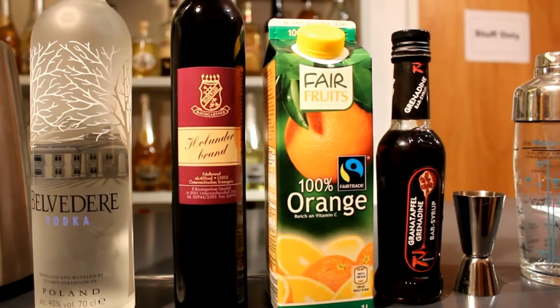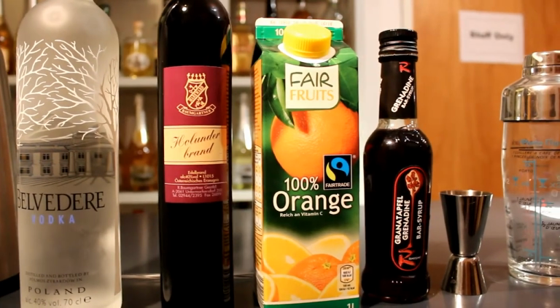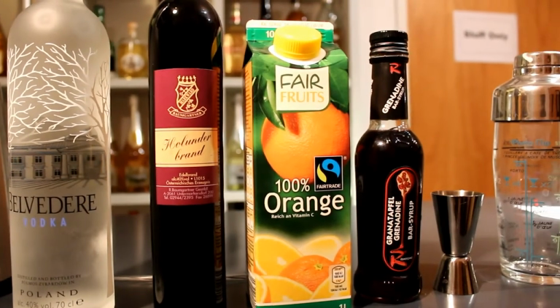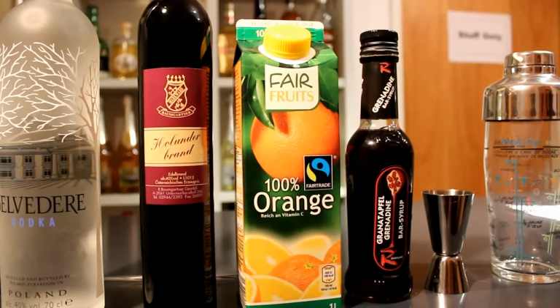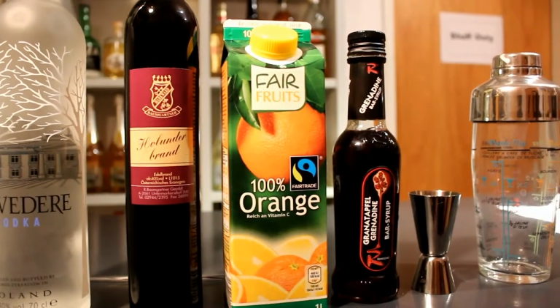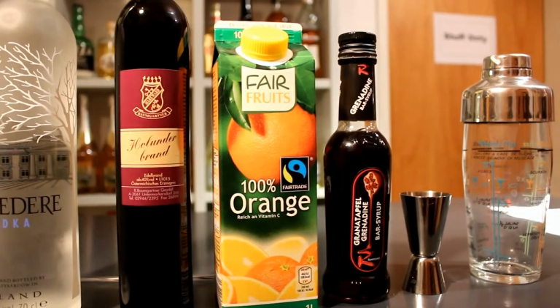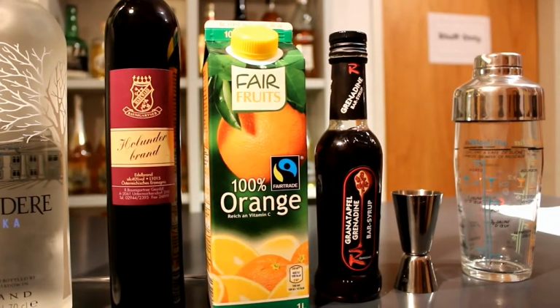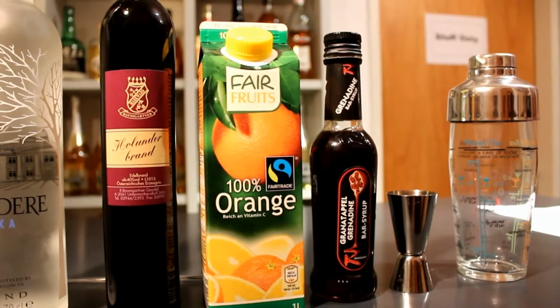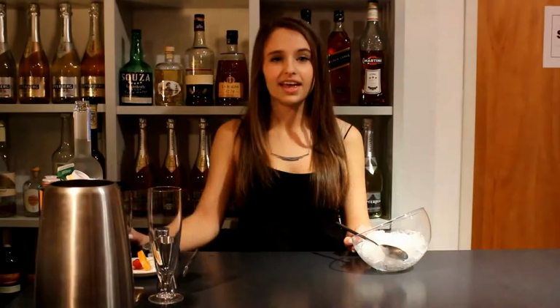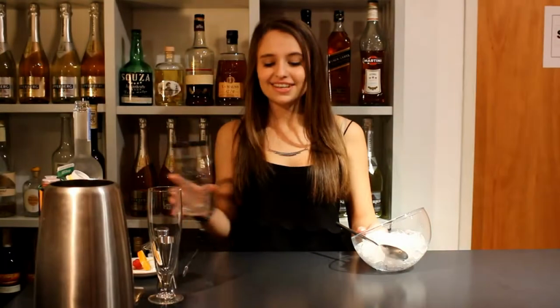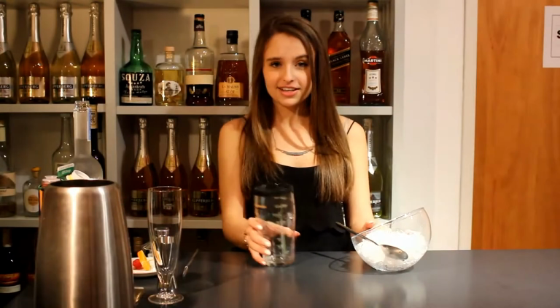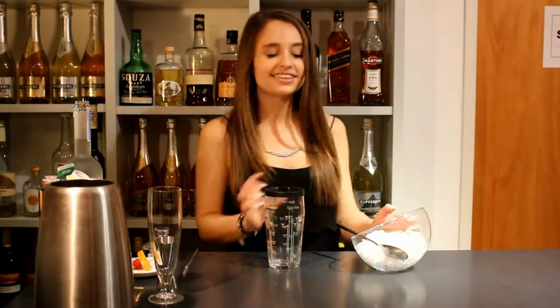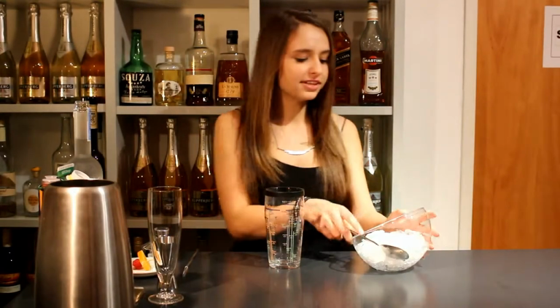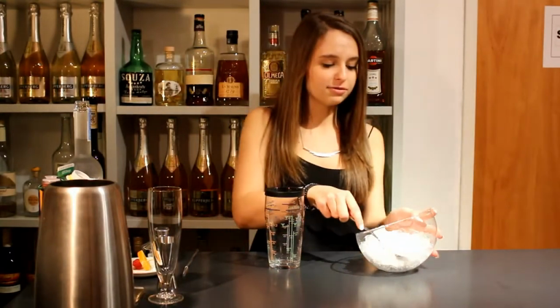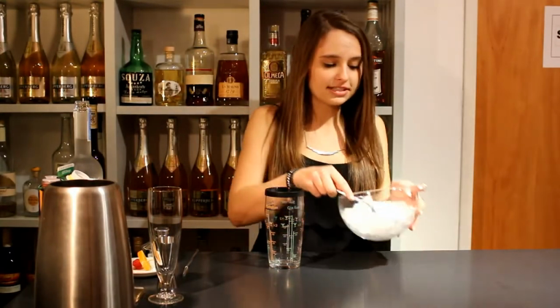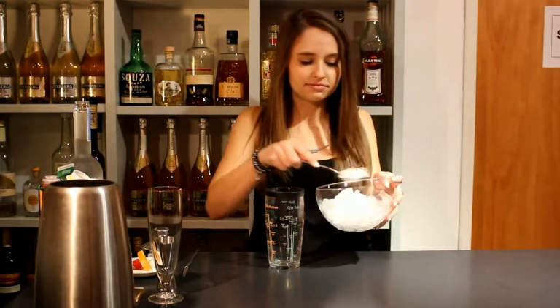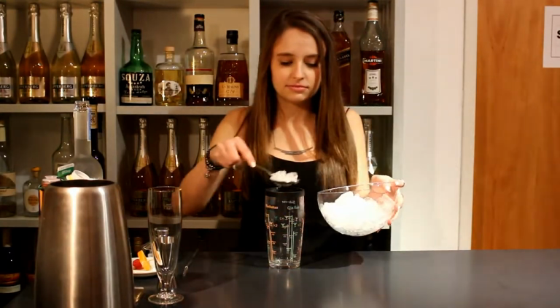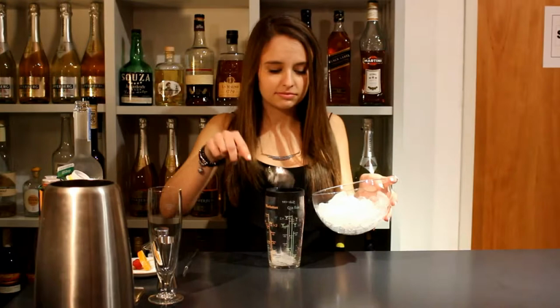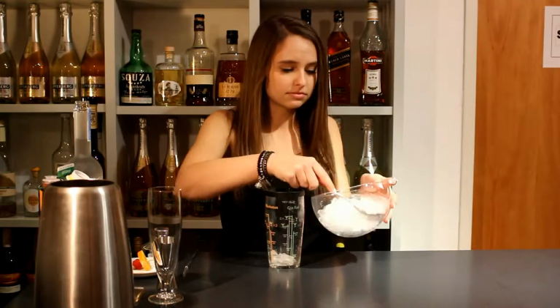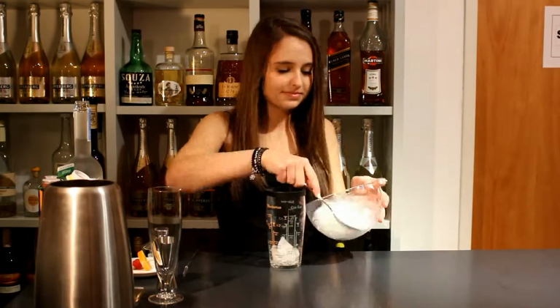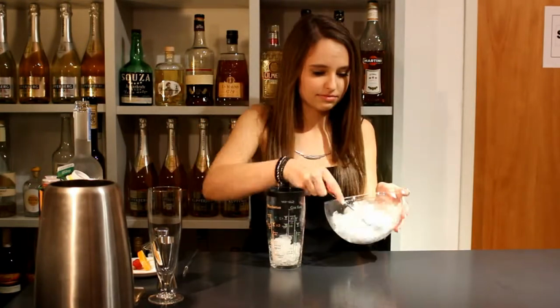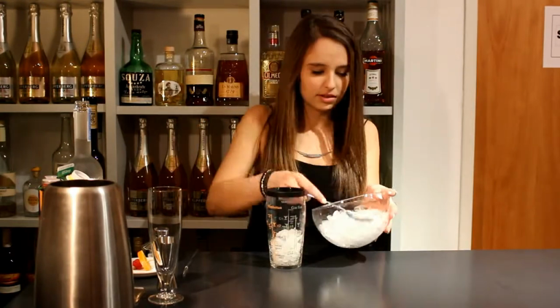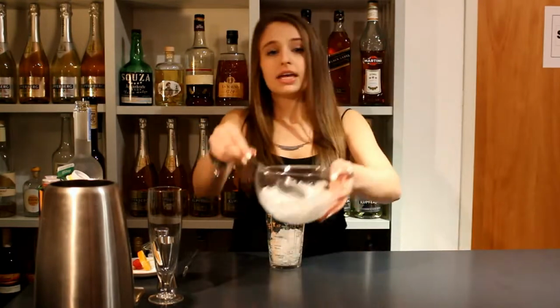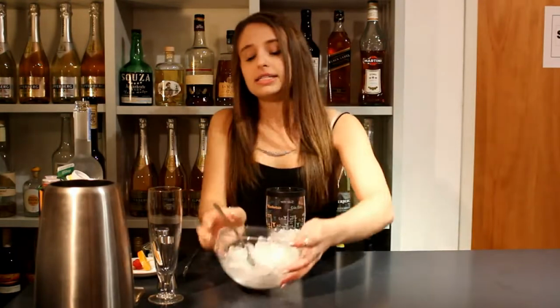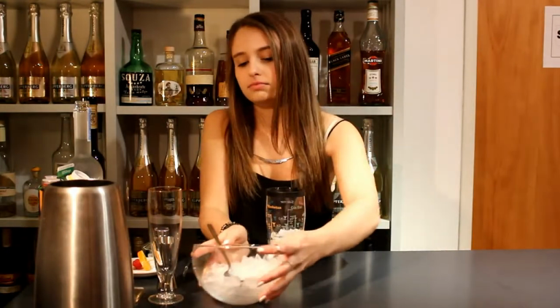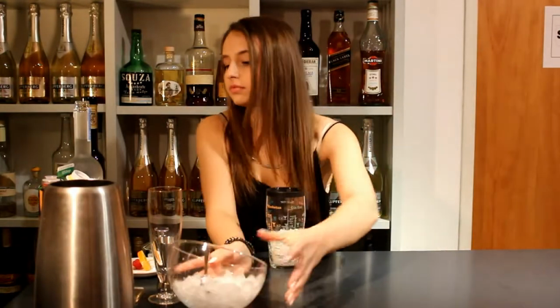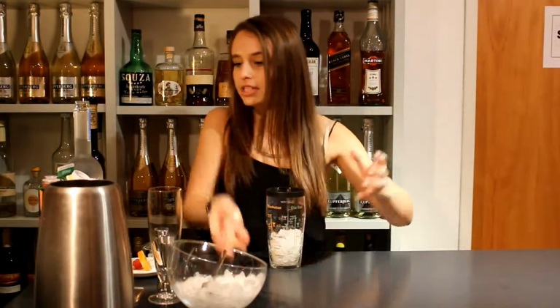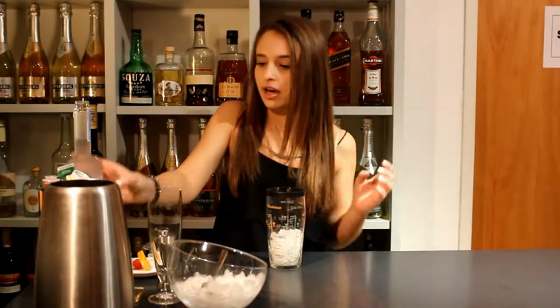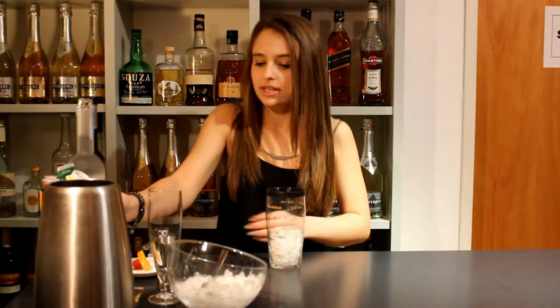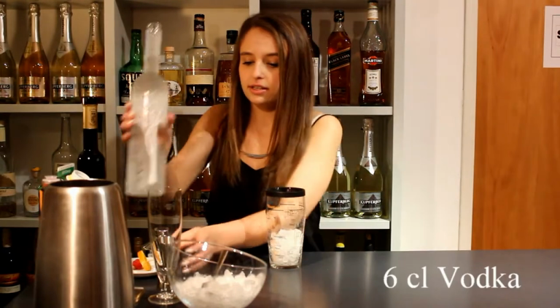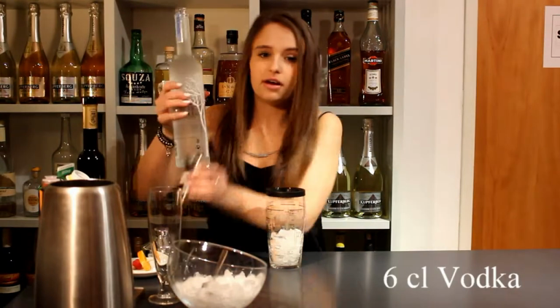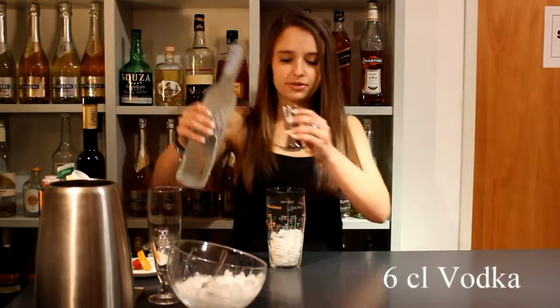You have to use a jigger and a shaker if you like to. So we take a shaker and fill it half full of ice. Then we take 6cl of the vodka.